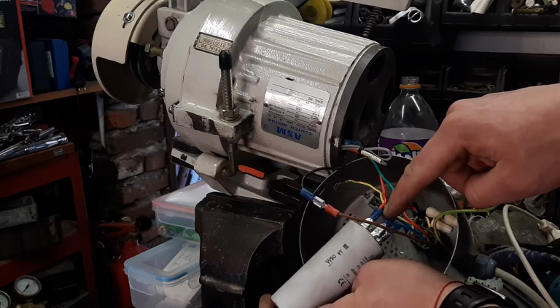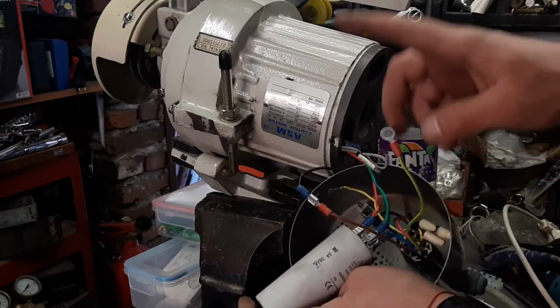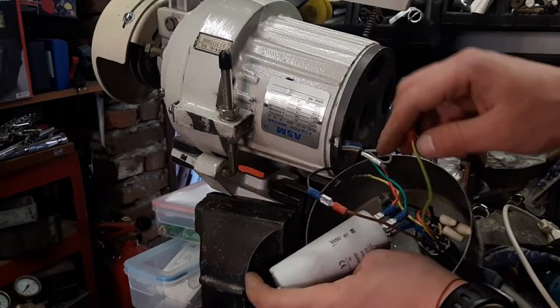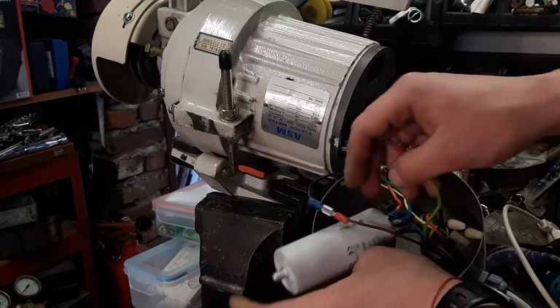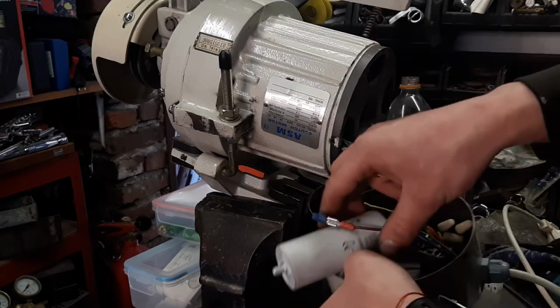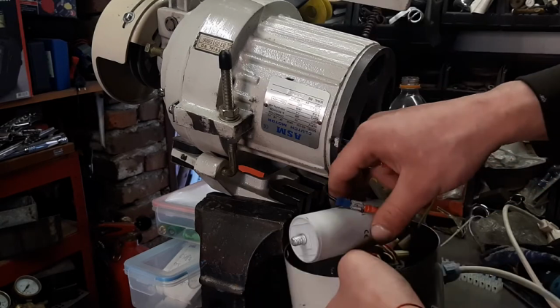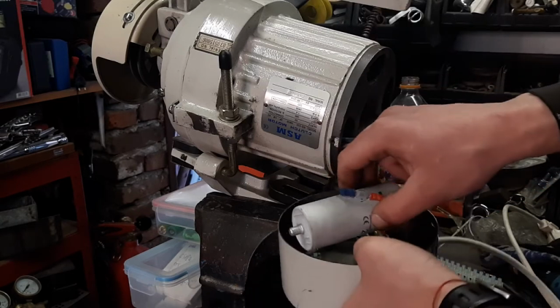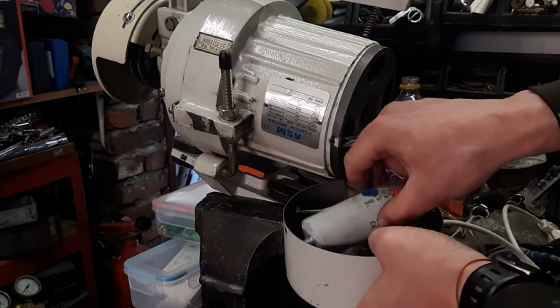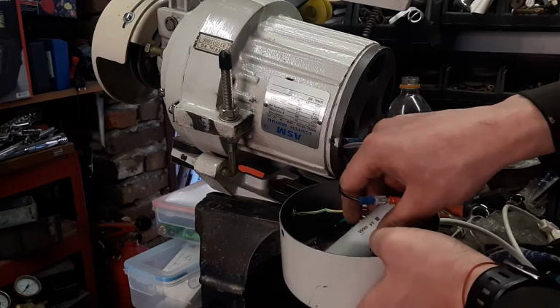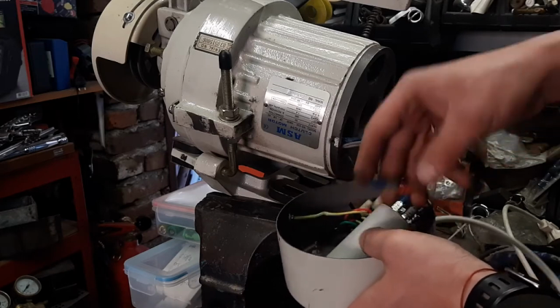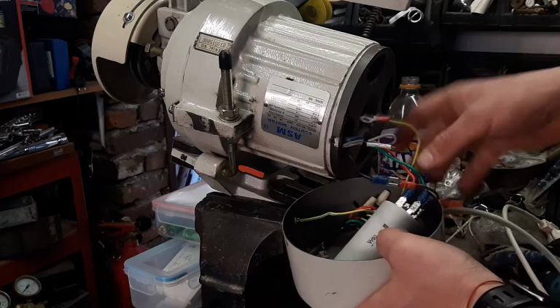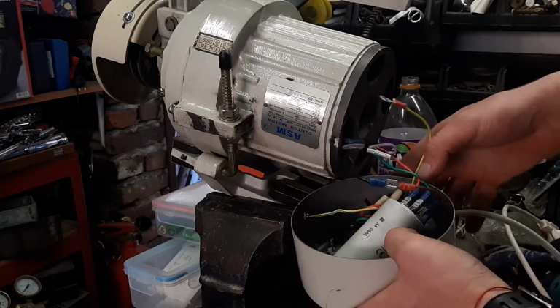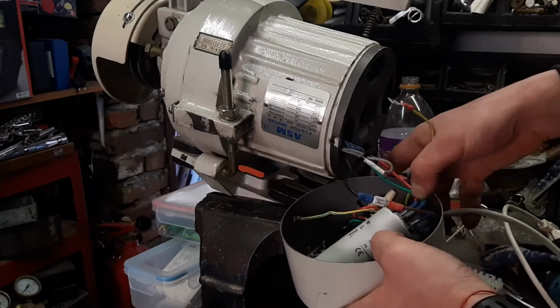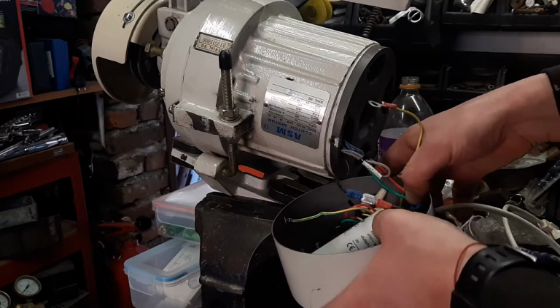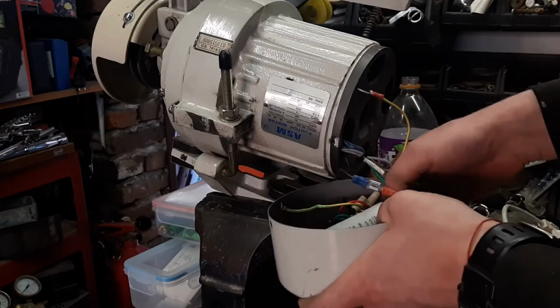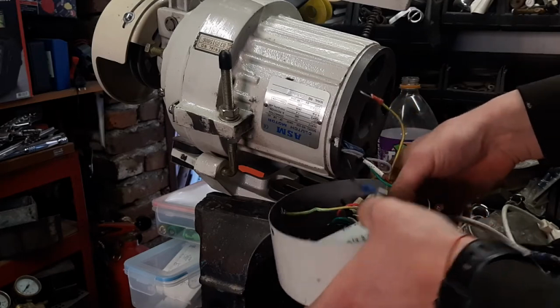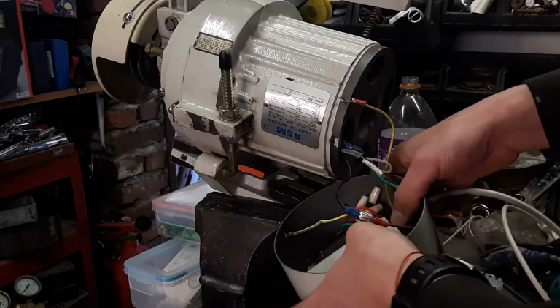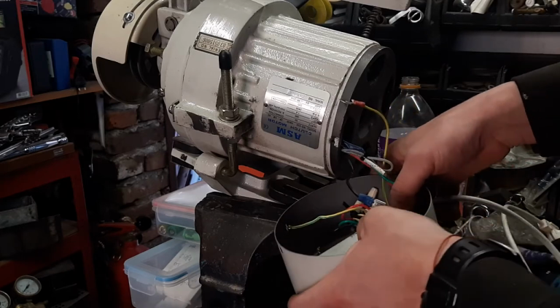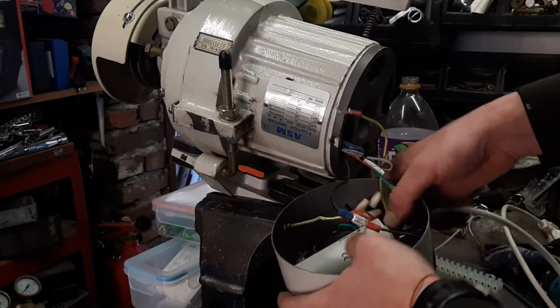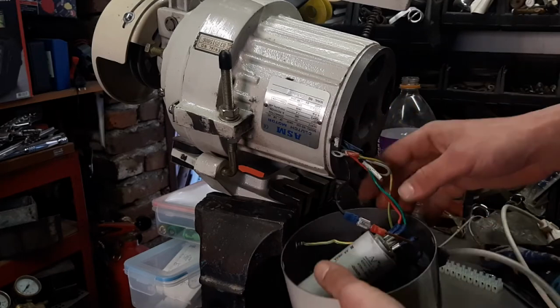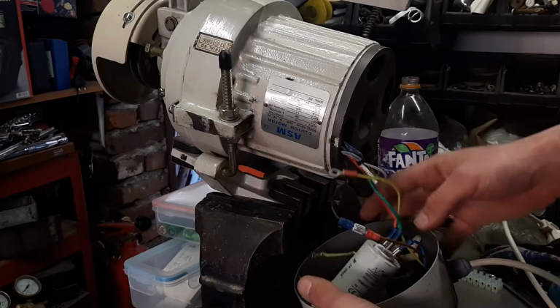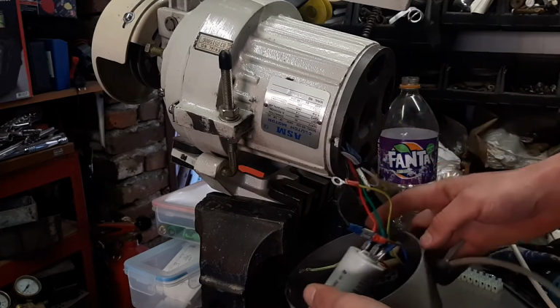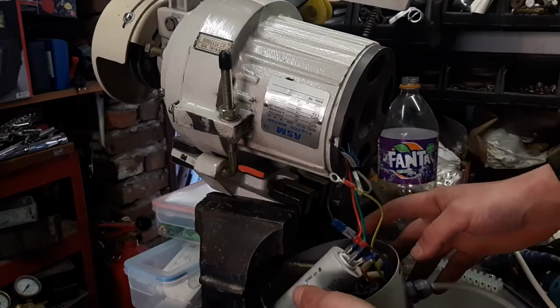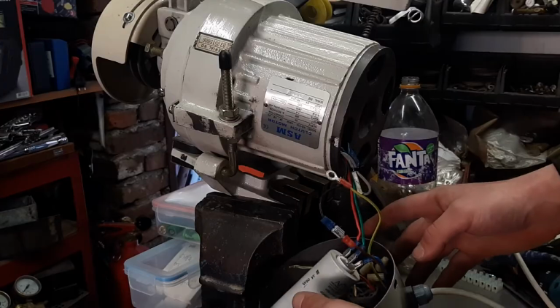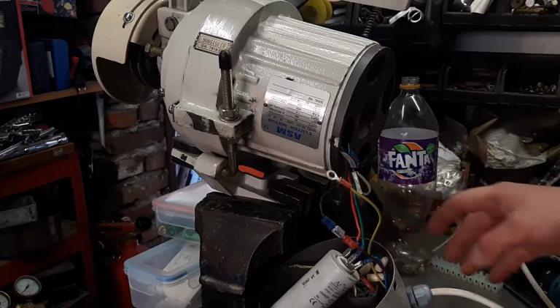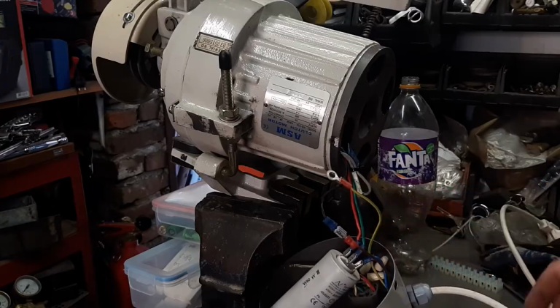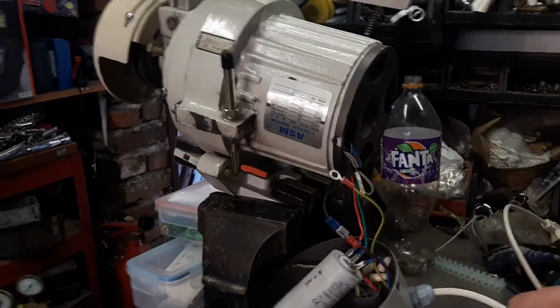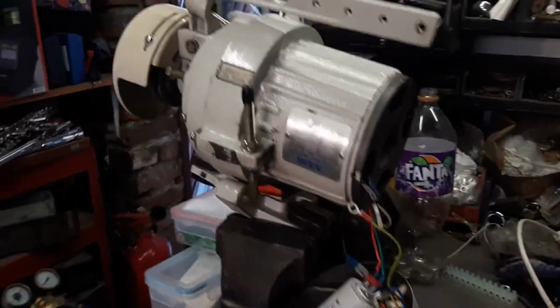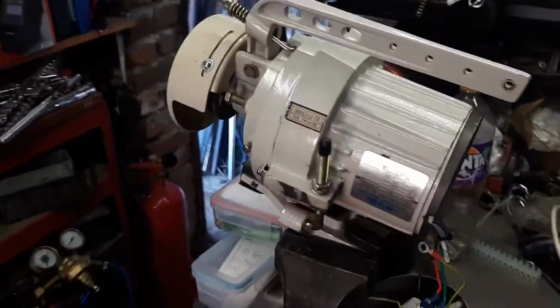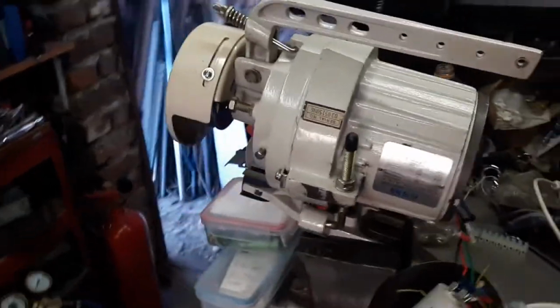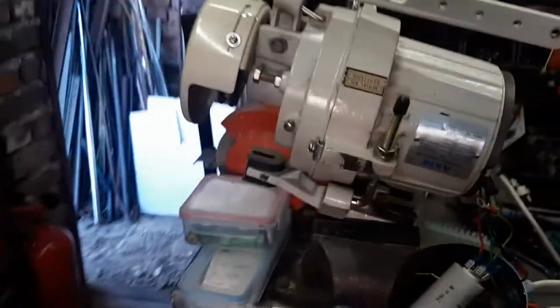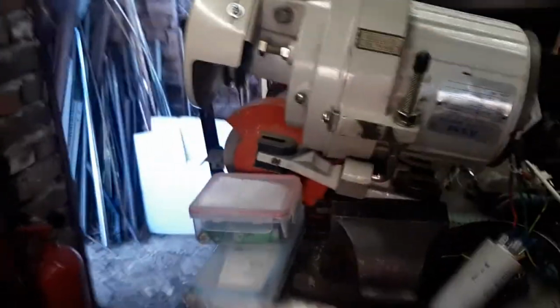This should be sufficient. If it's not, you'll need to connect a startup capacitor as well. Let me show you — actually, I'm not sure straight away that it's working, so let's test it.